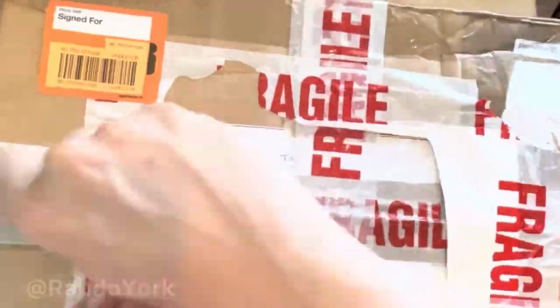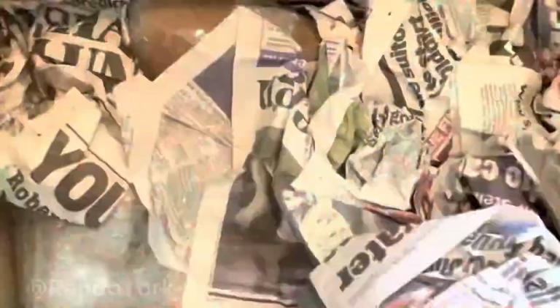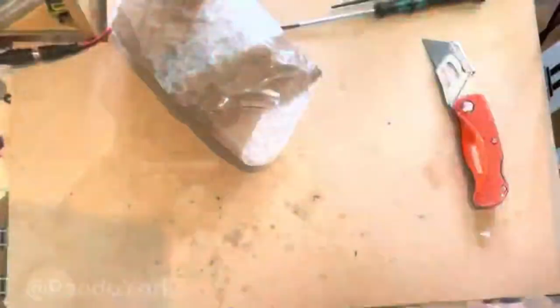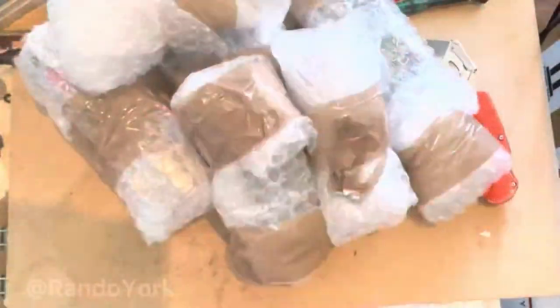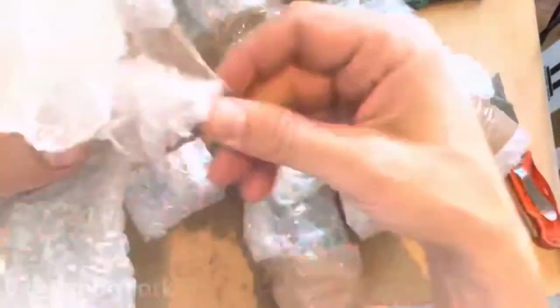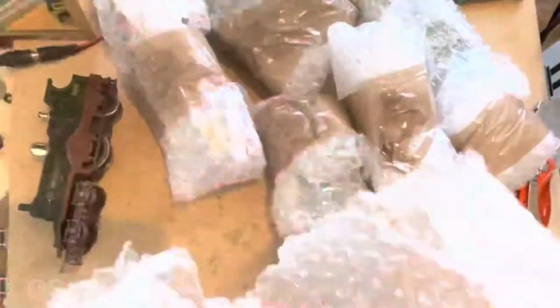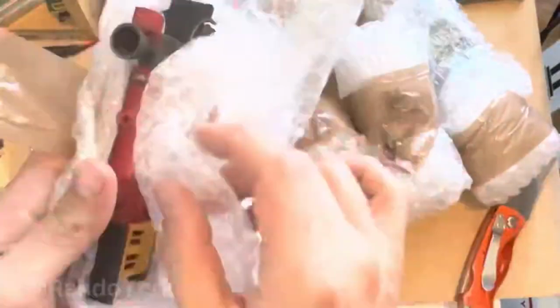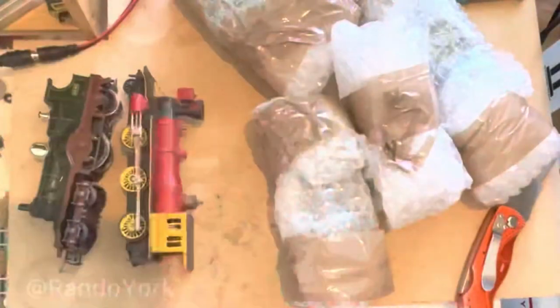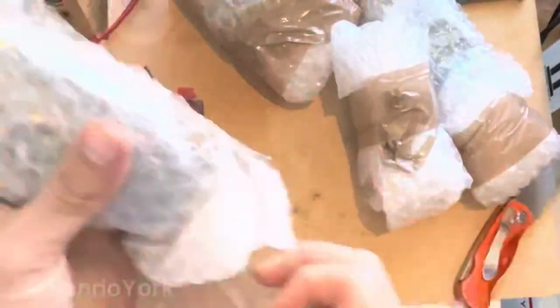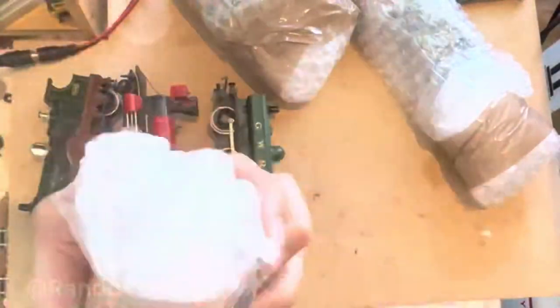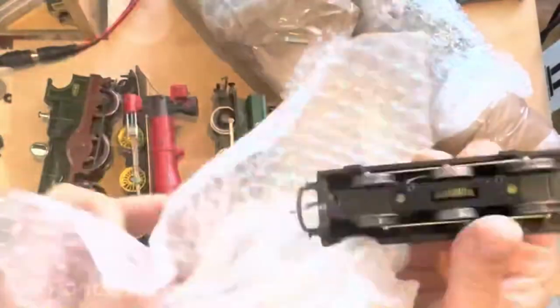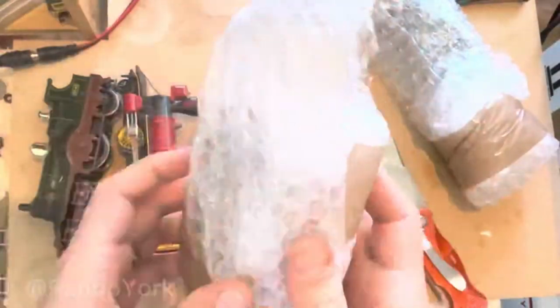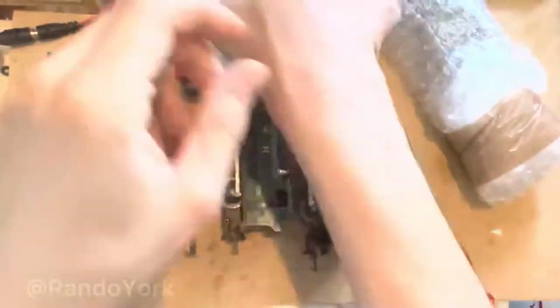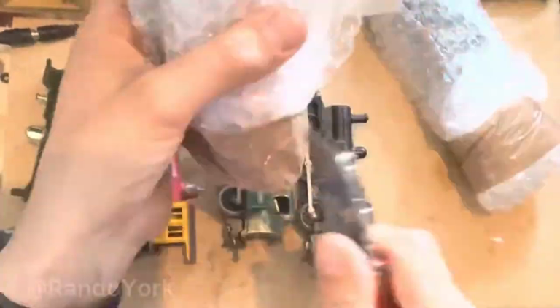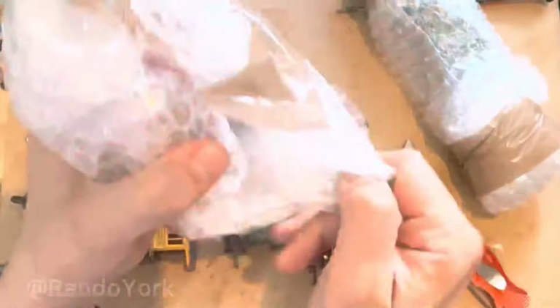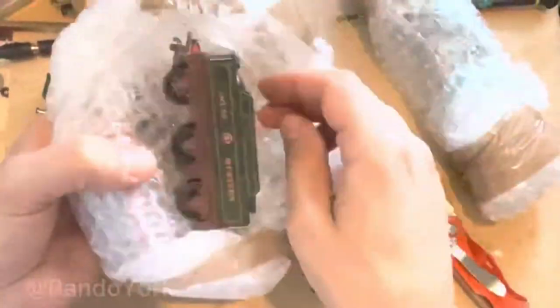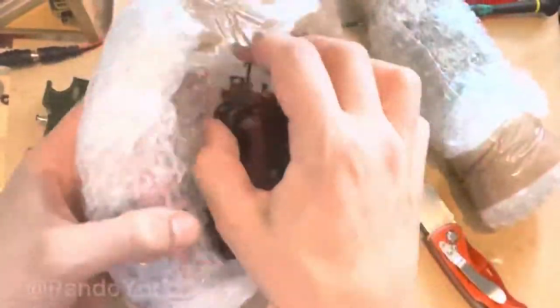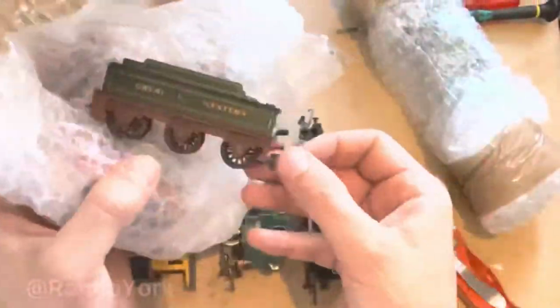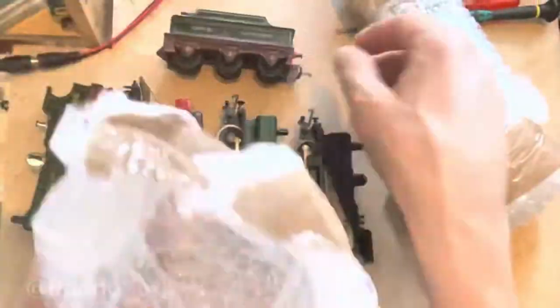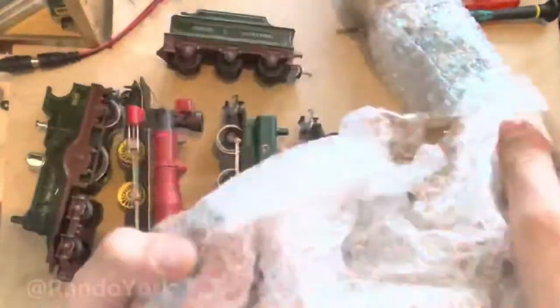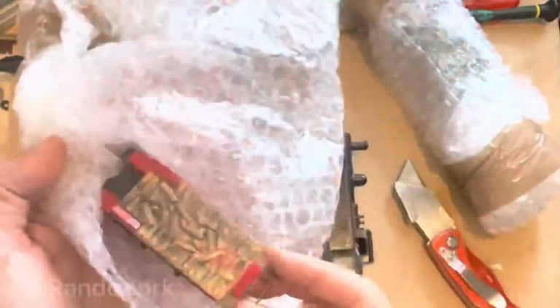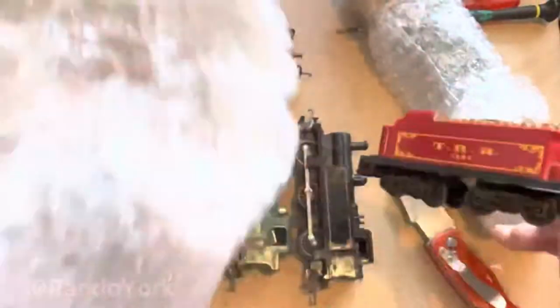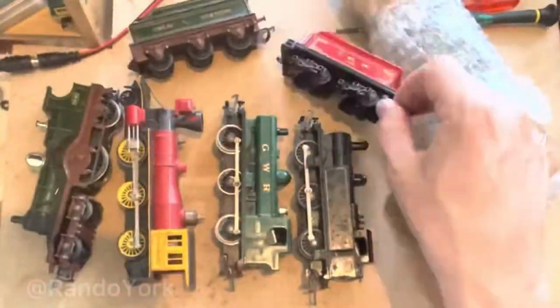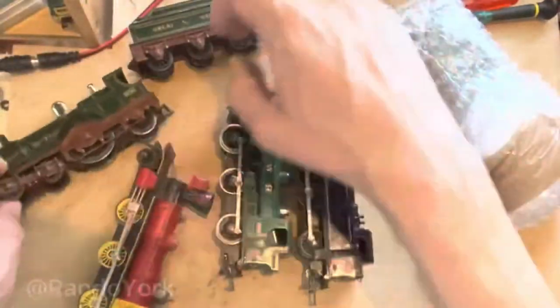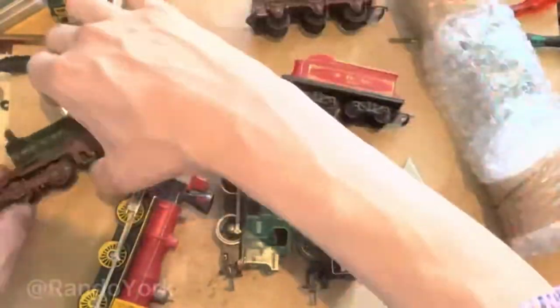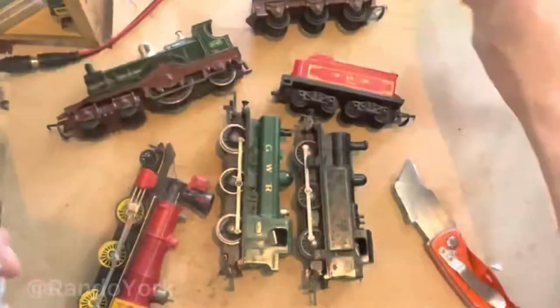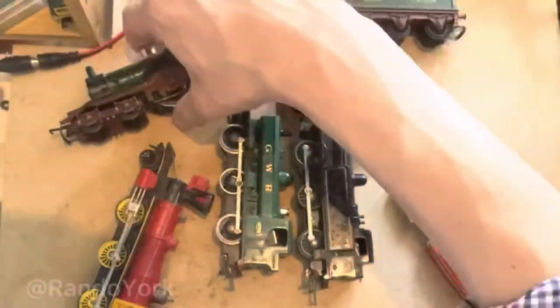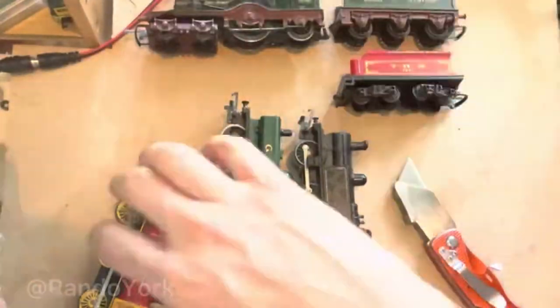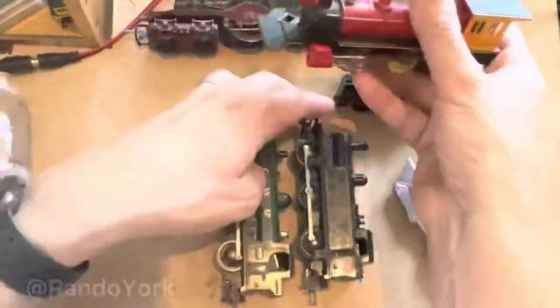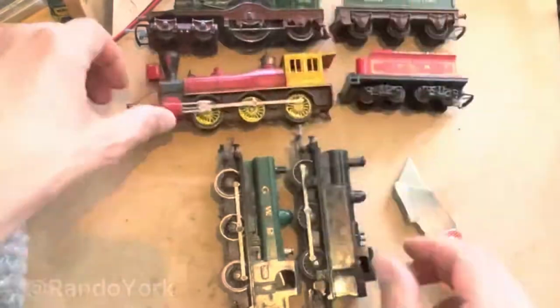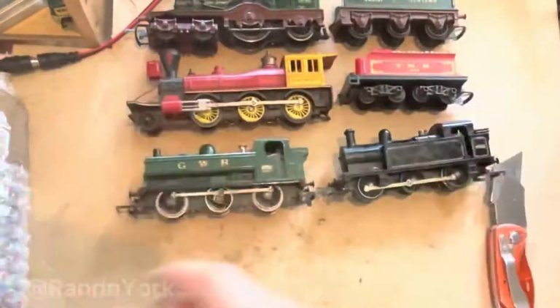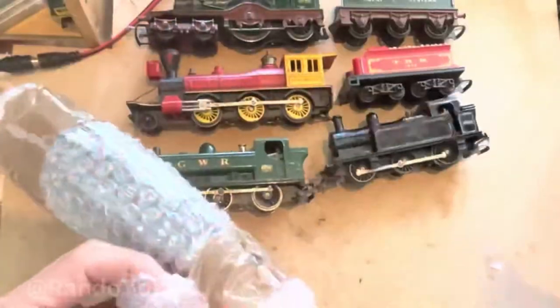Hello, Rando here. I've got a large parcel of Triang locos which I'll unpack and see whether they are working or not.